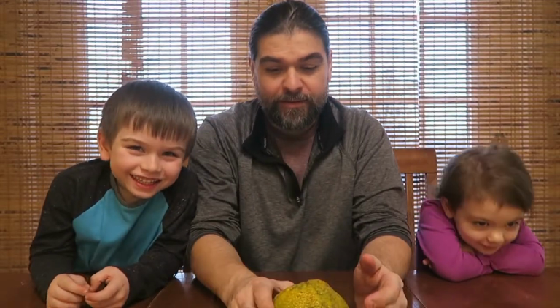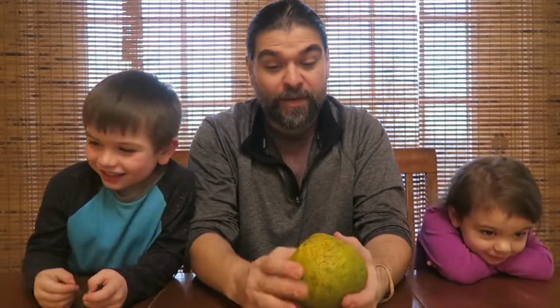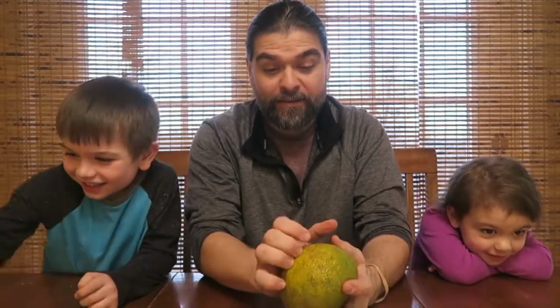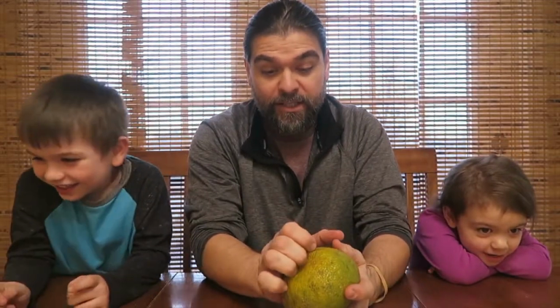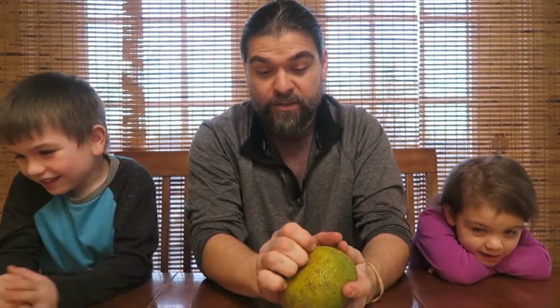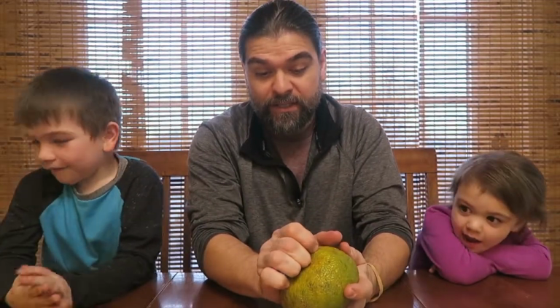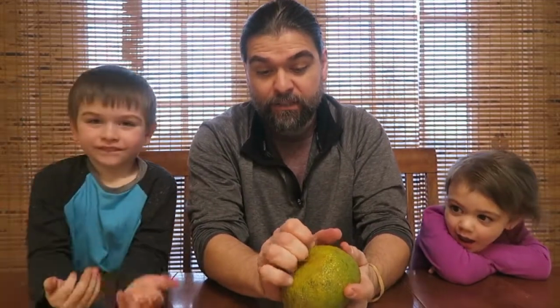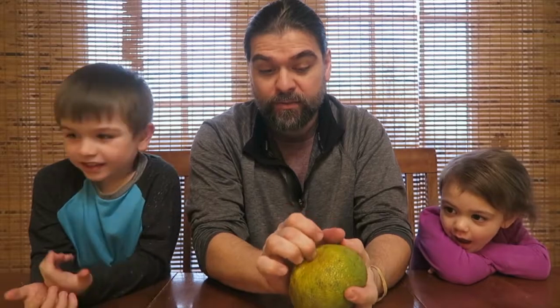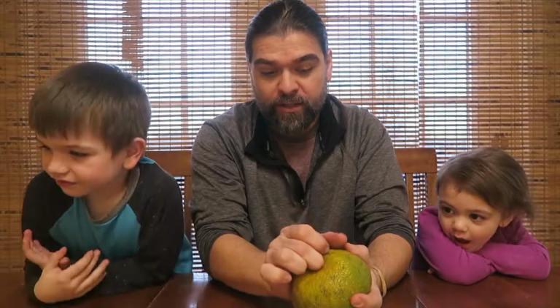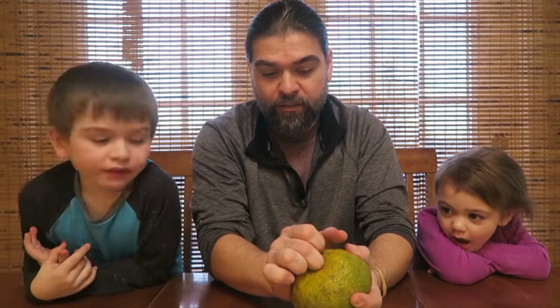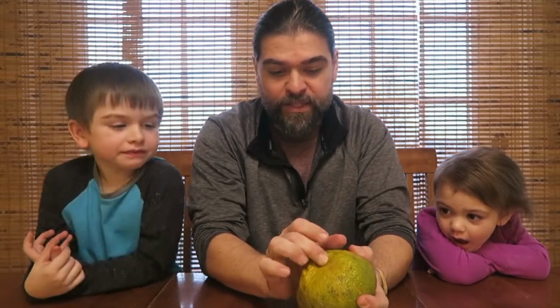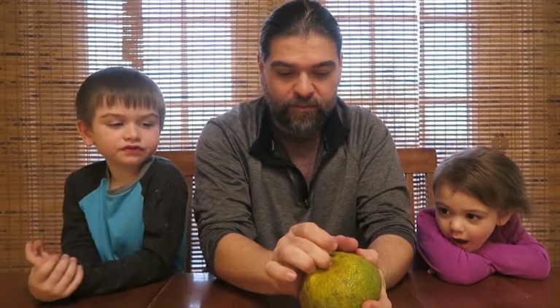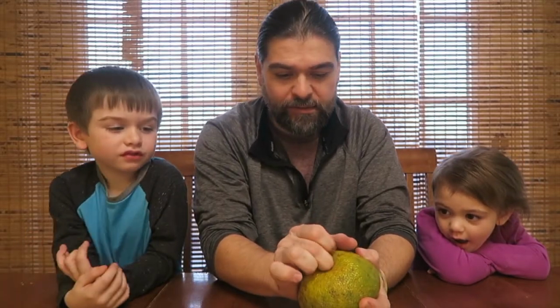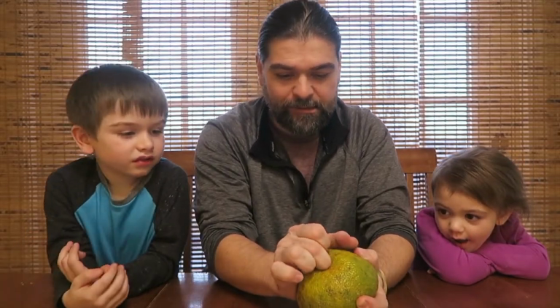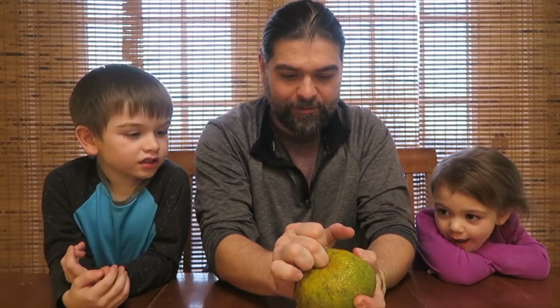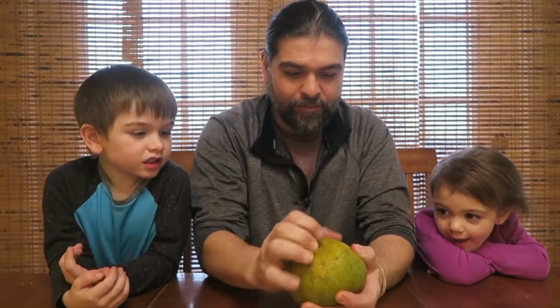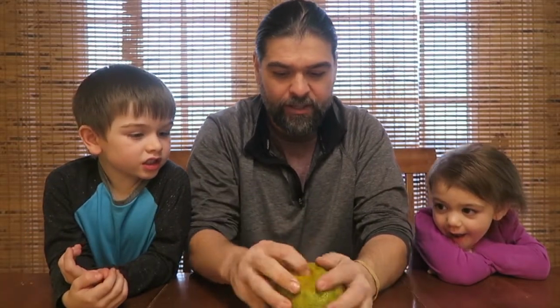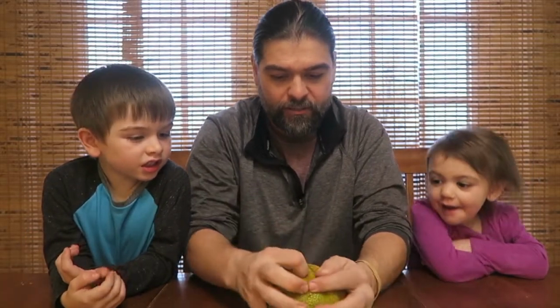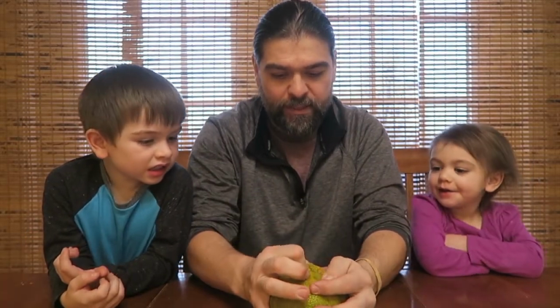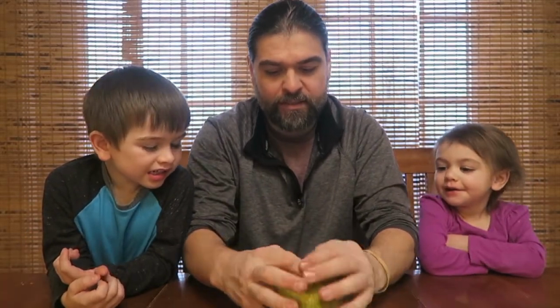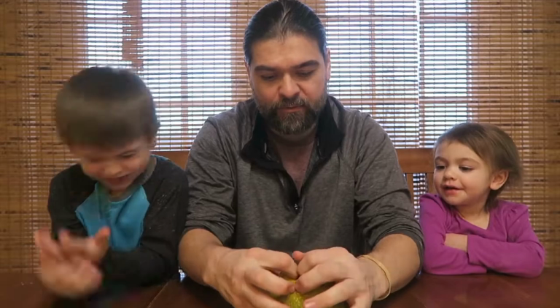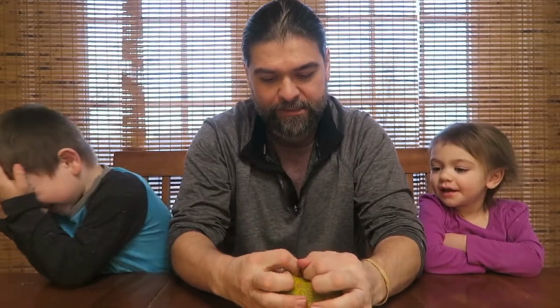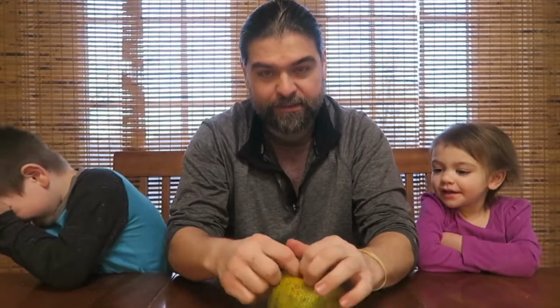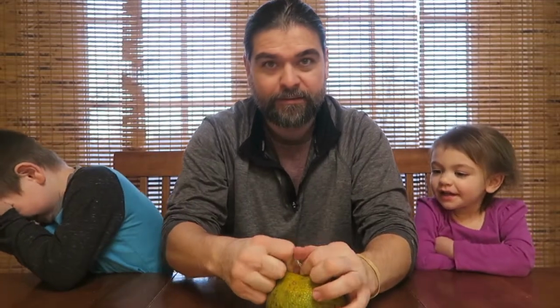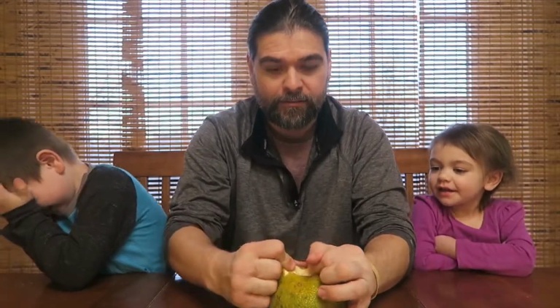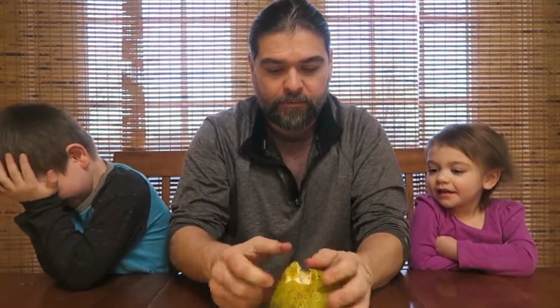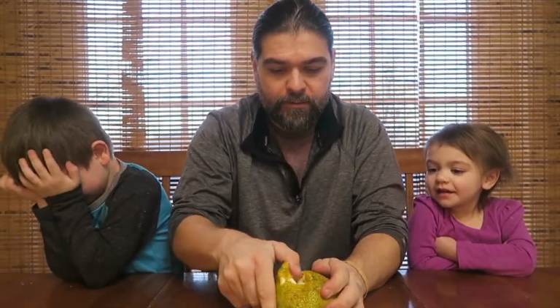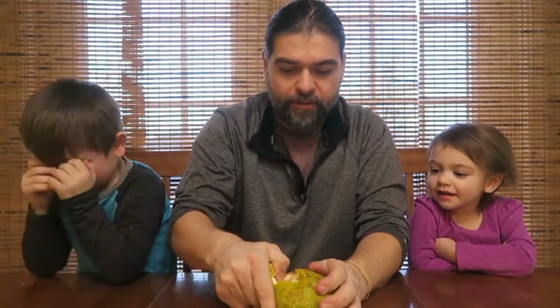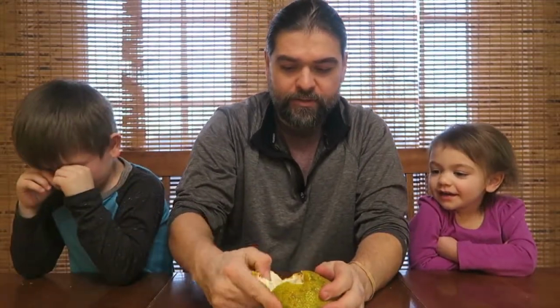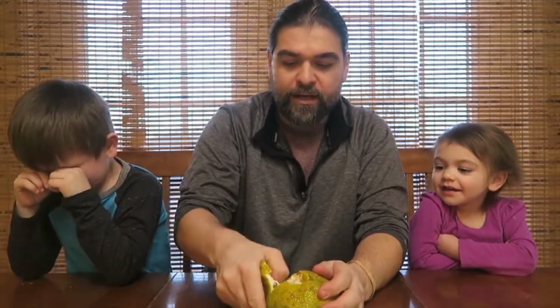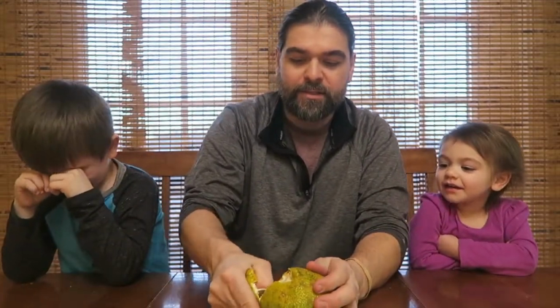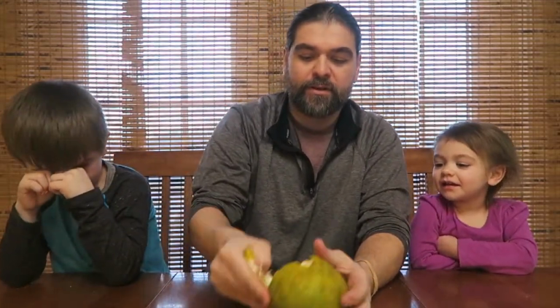You do the same thing that we do with our other pieces of fruit, where you can just rip into the top of it. Dad, you got juice in your eye. Oh, I got juice in your eye. I am so sorry.